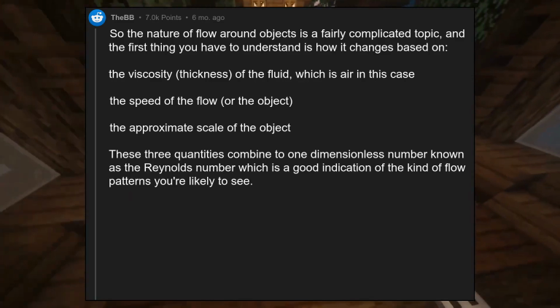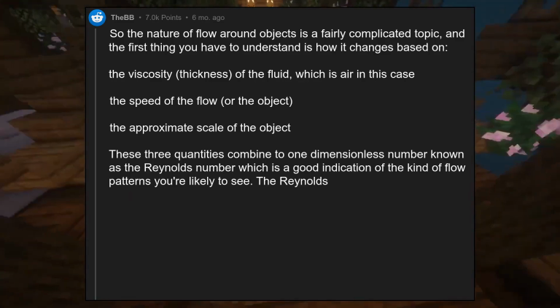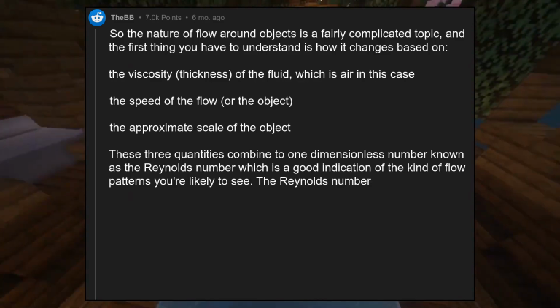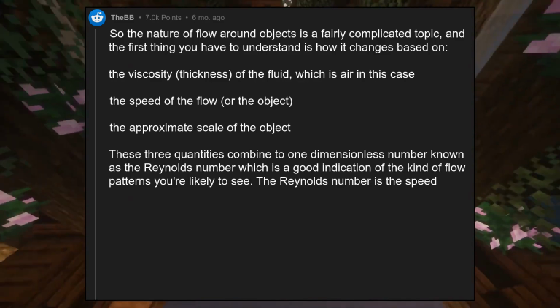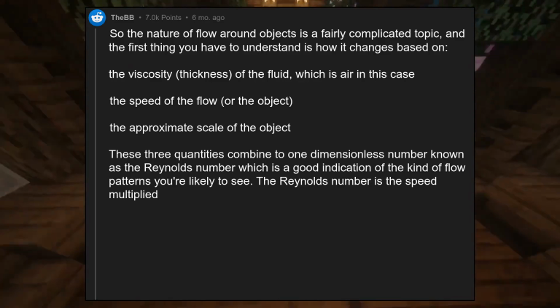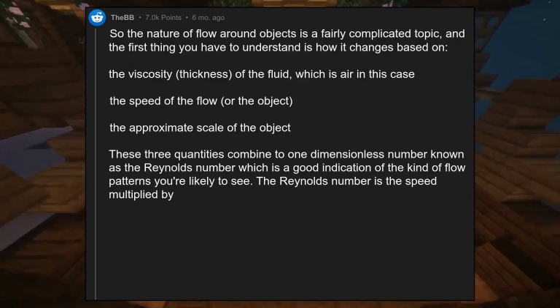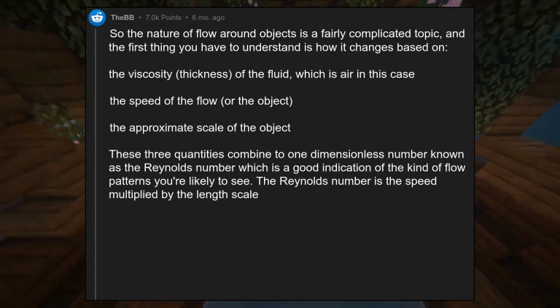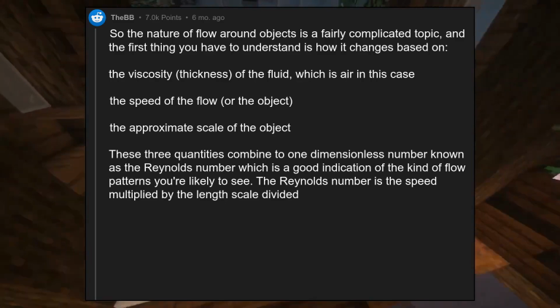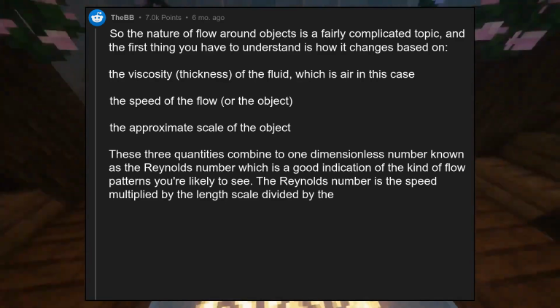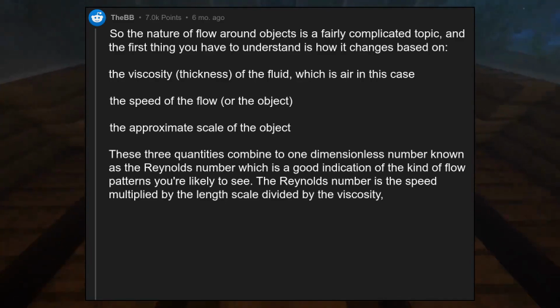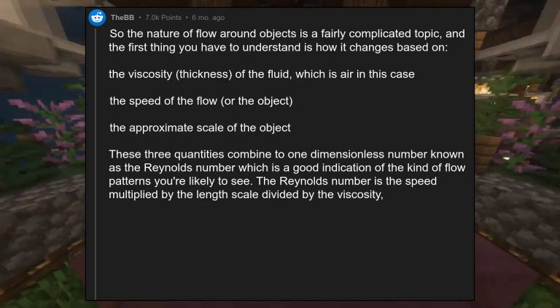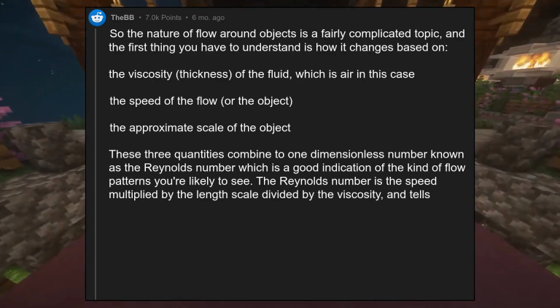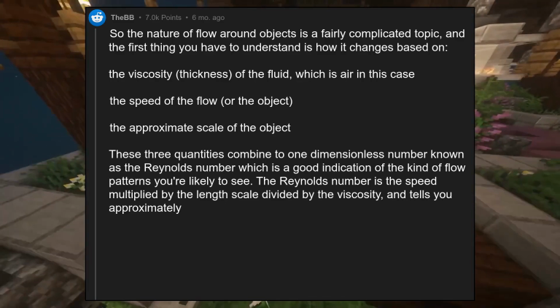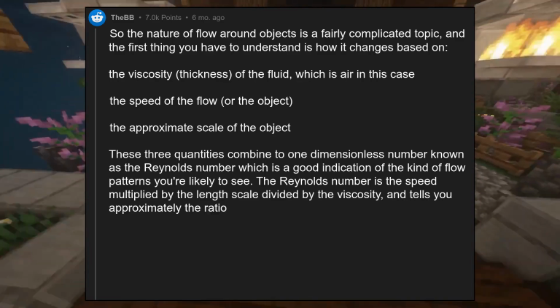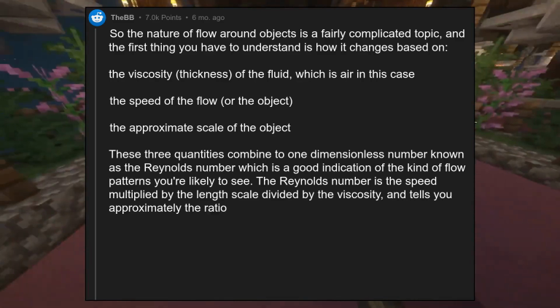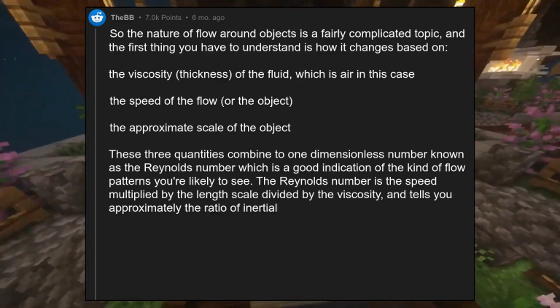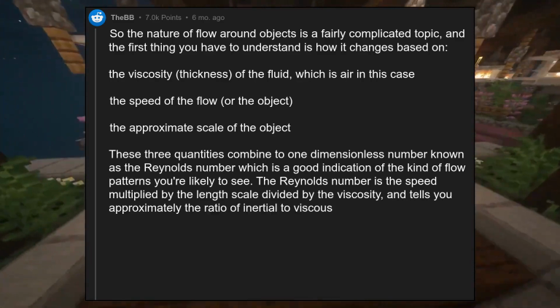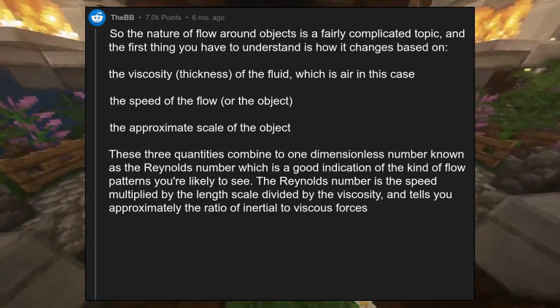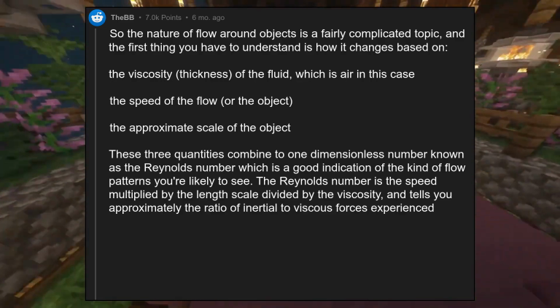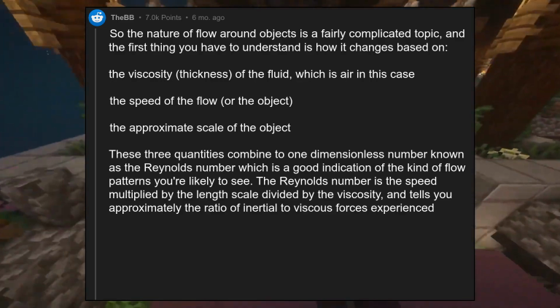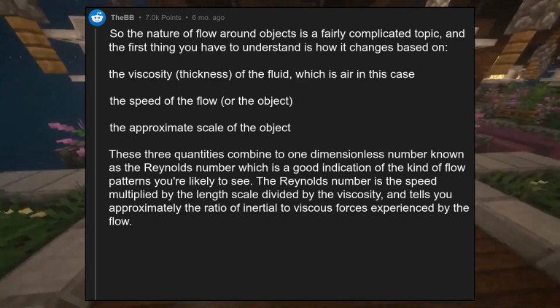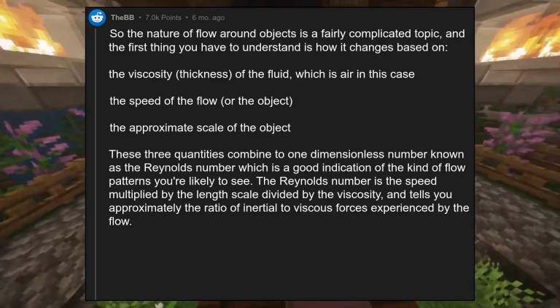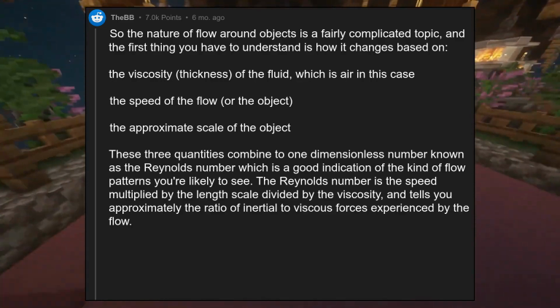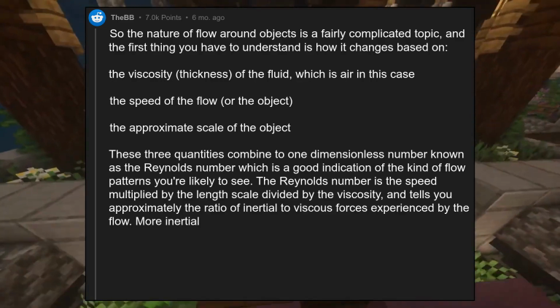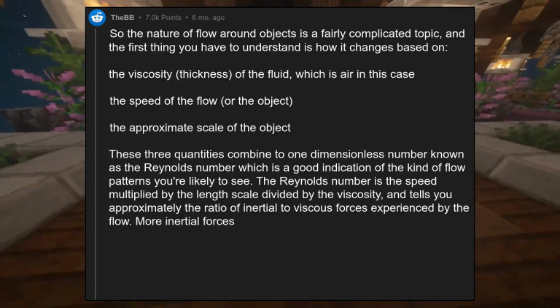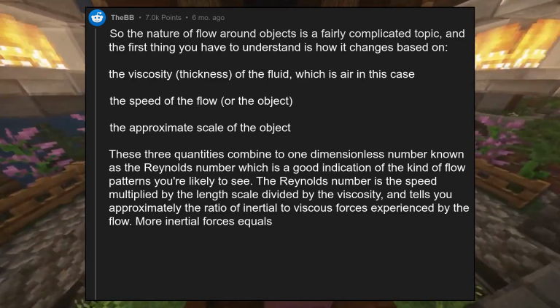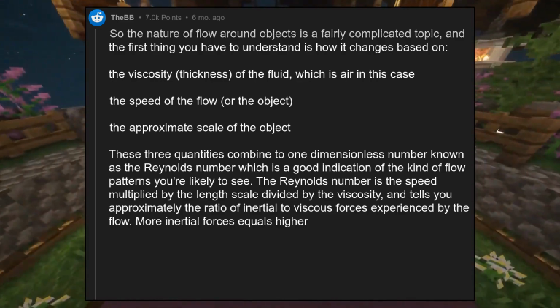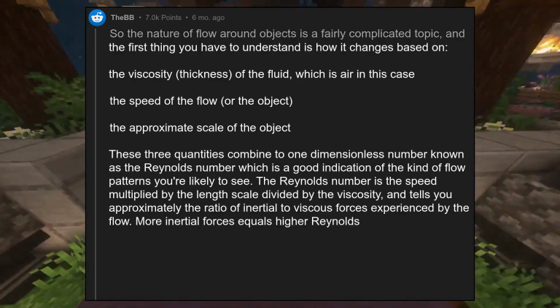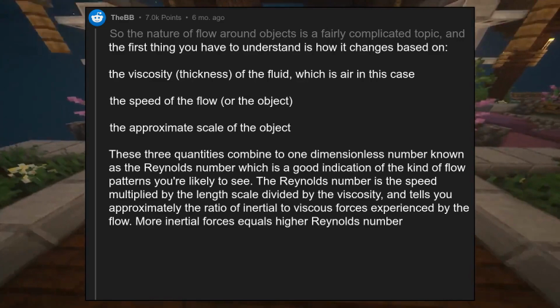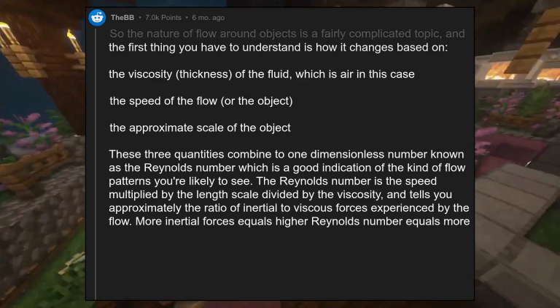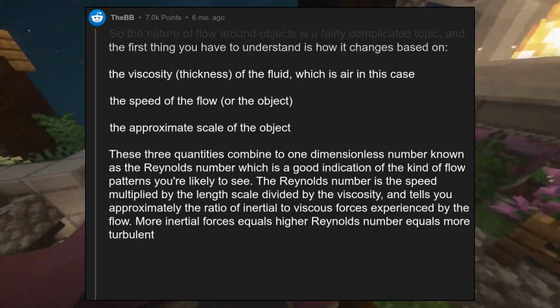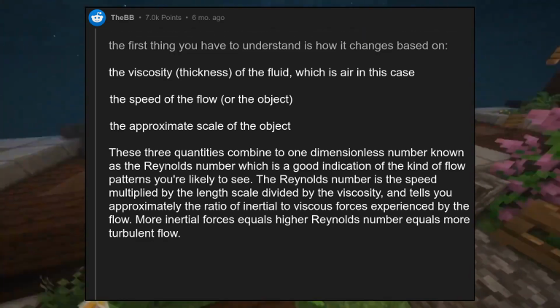The Reynolds number is the speed multiplied by the length scale divided by the viscosity, and tells you approximately the ratio of inertial to viscous forces experienced by the flow. More inertial forces equals higher Reynolds number equals more turbulent flow.